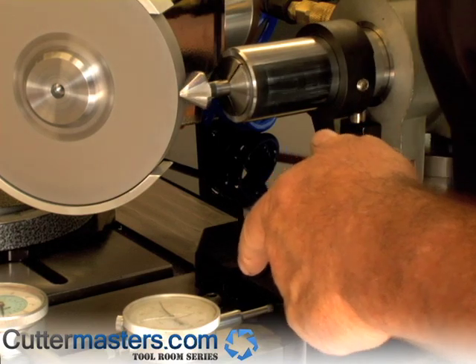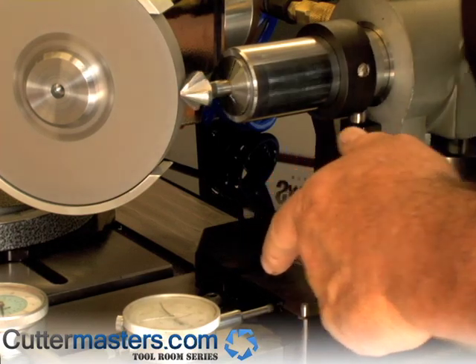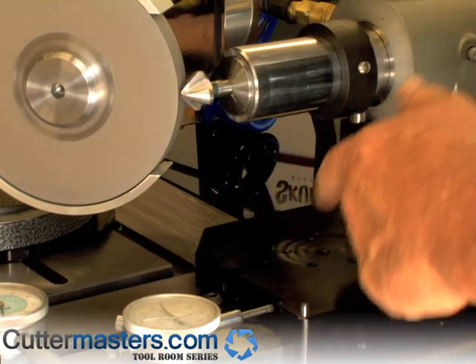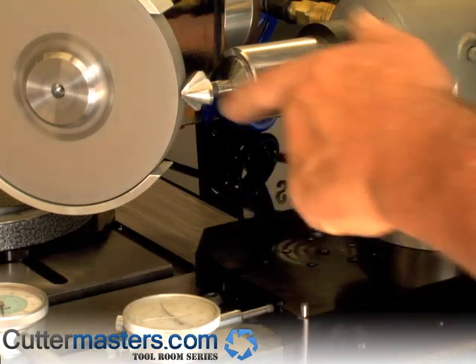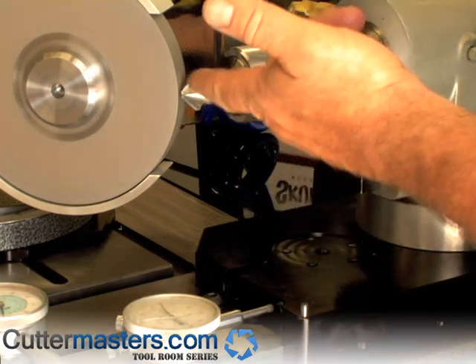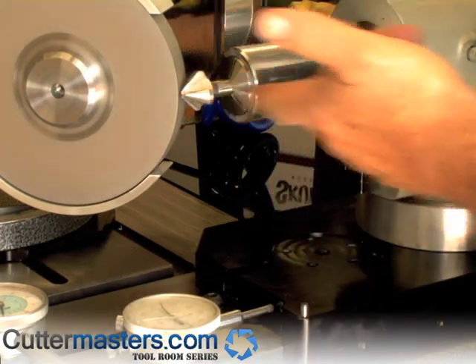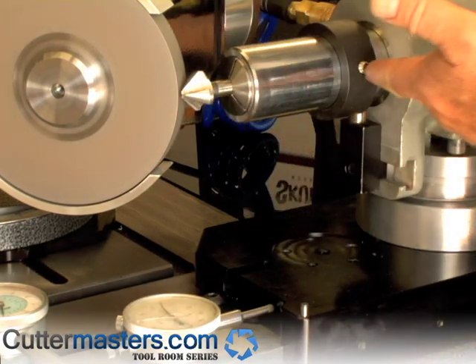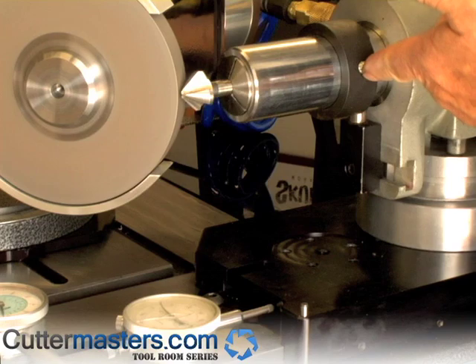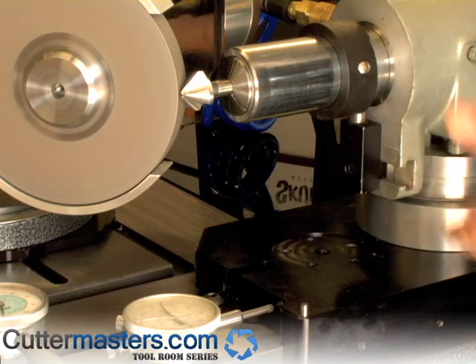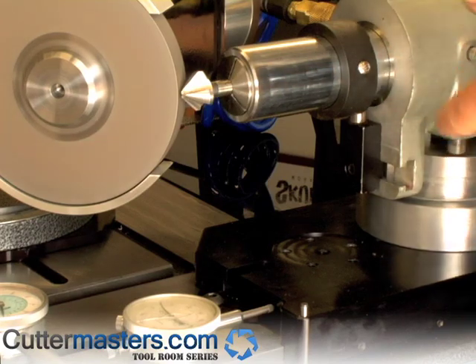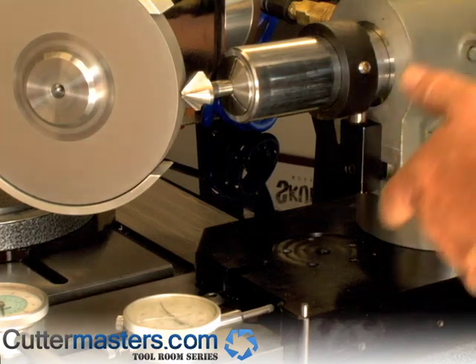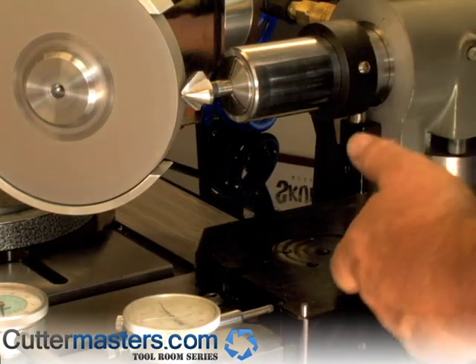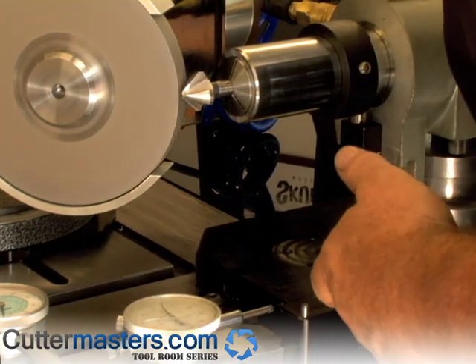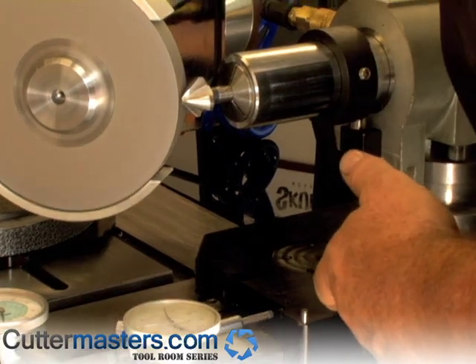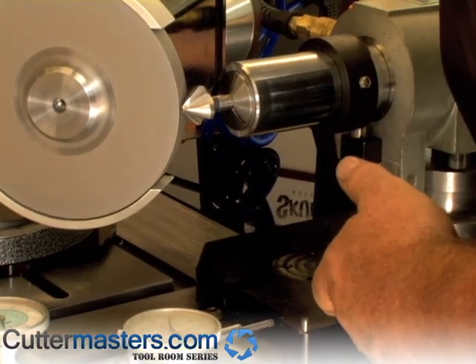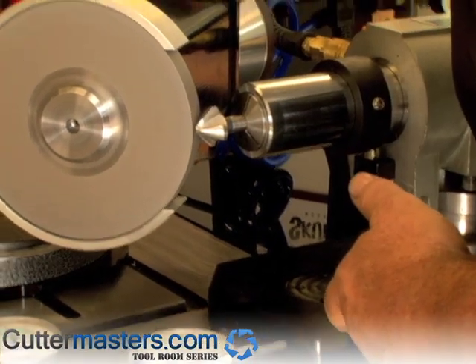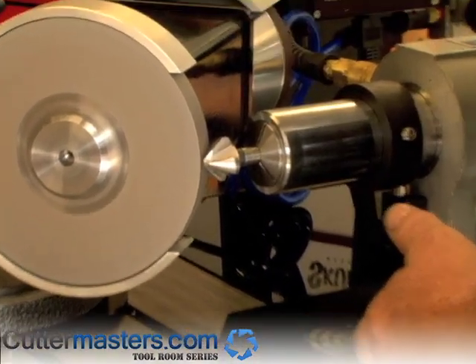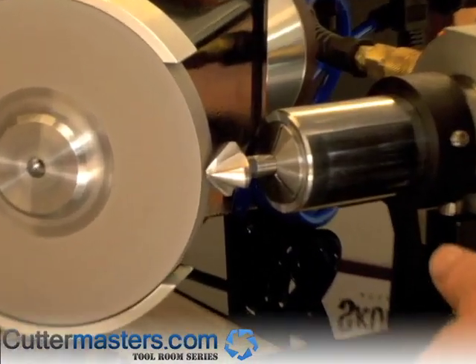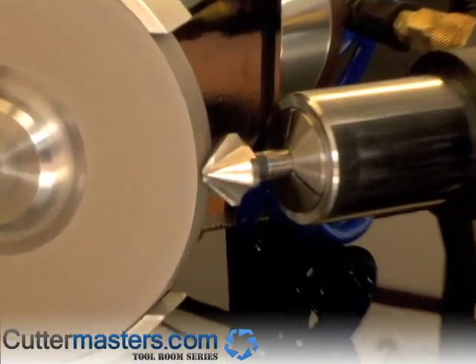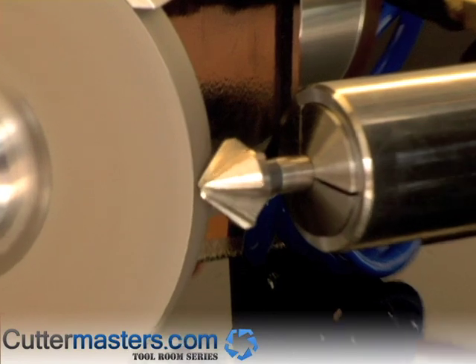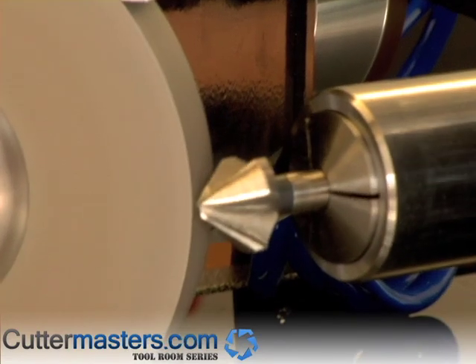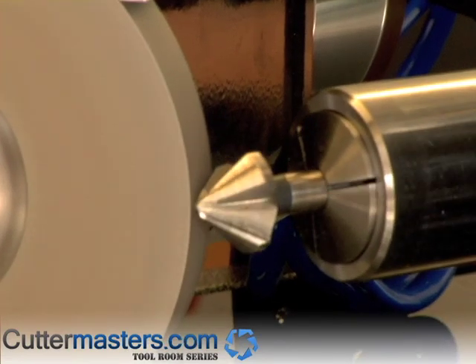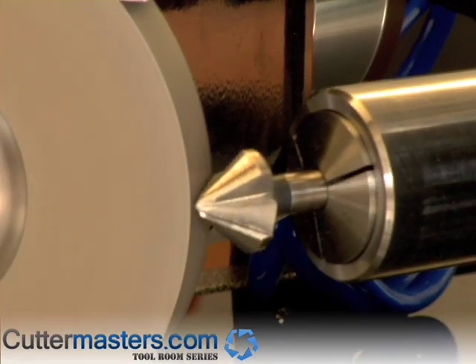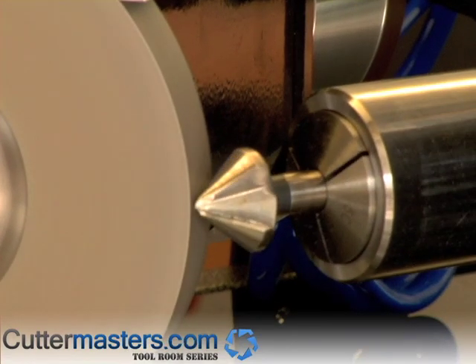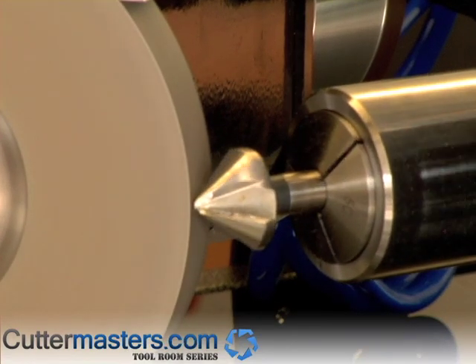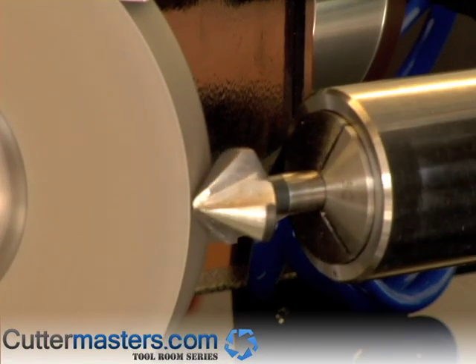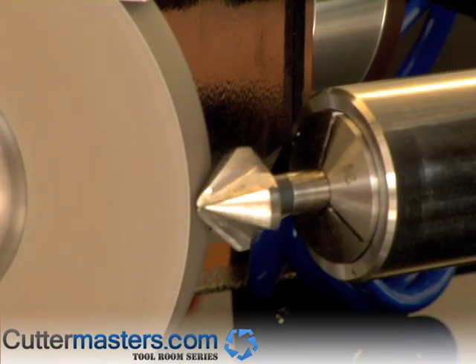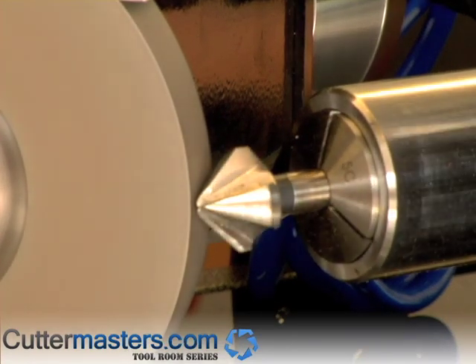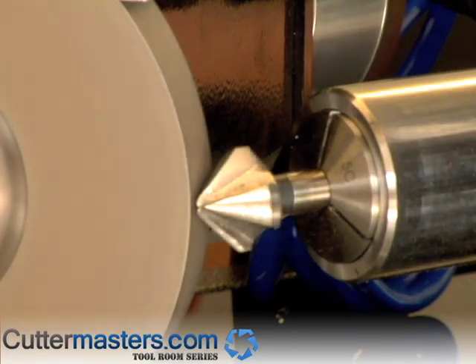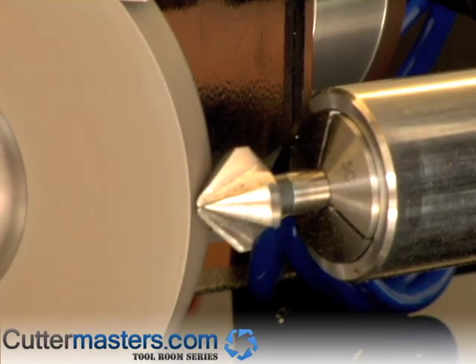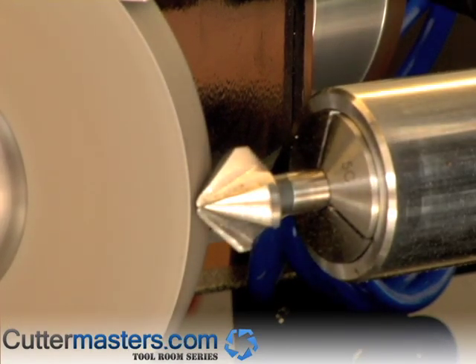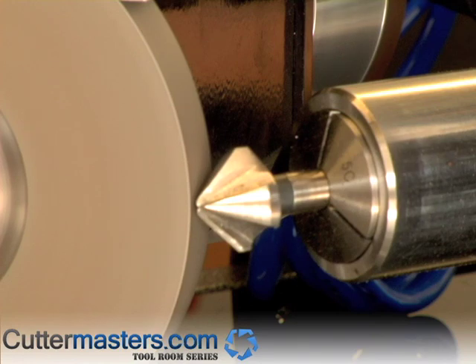Timing of the countersink is really simple — you just line the flute up with a set screw. There's lots of clearance between the flutes. So there we're just starting to touch, and we'll take a couple of thou.